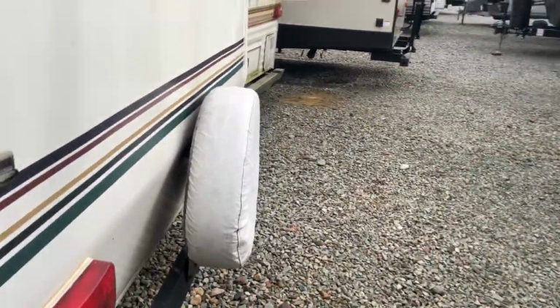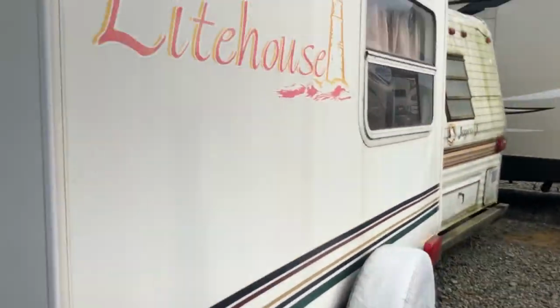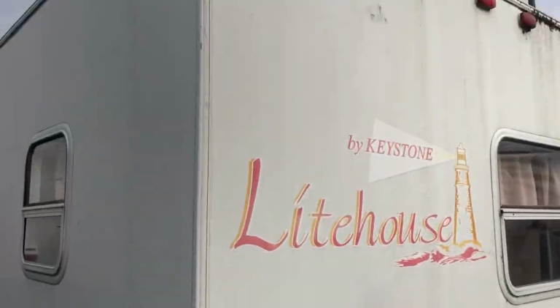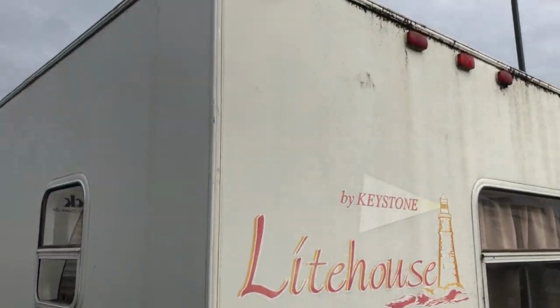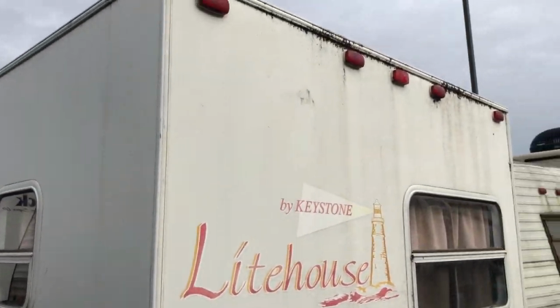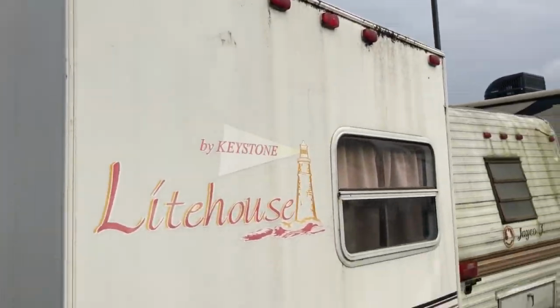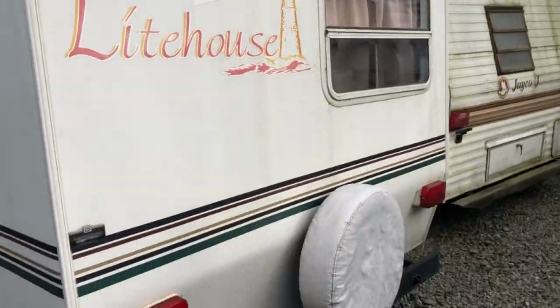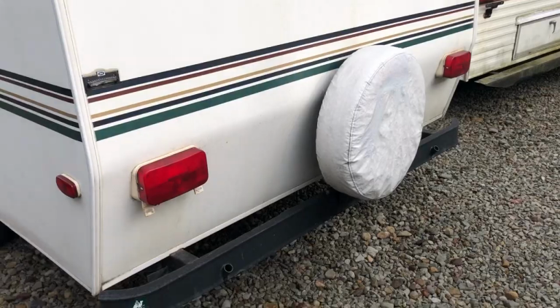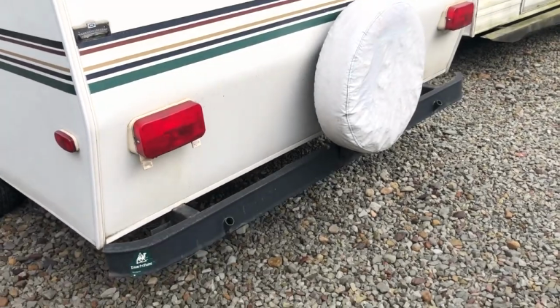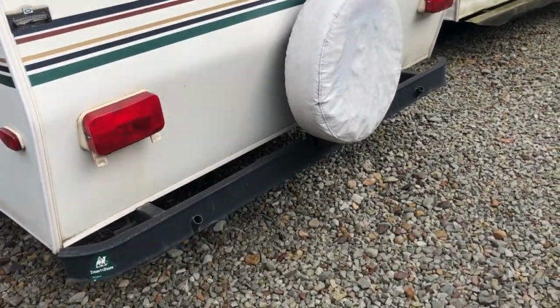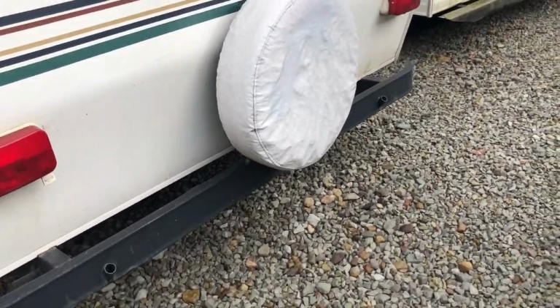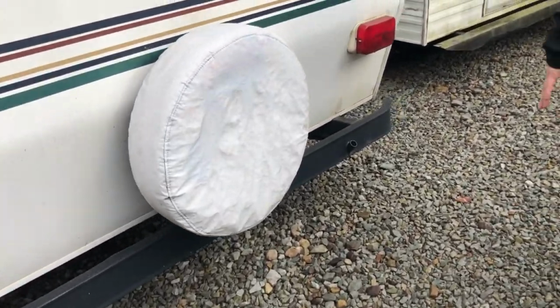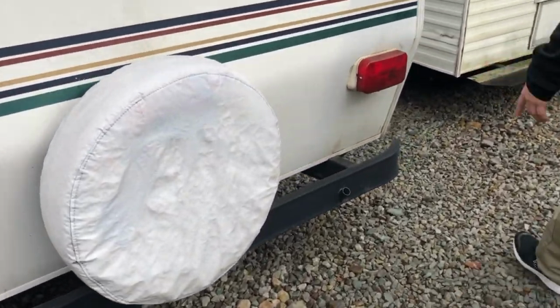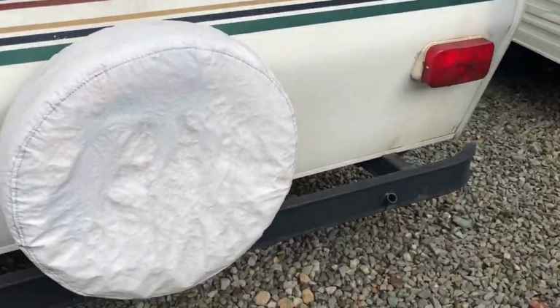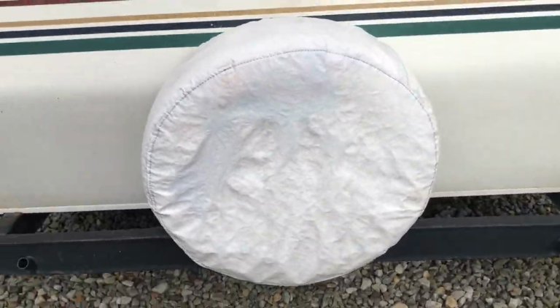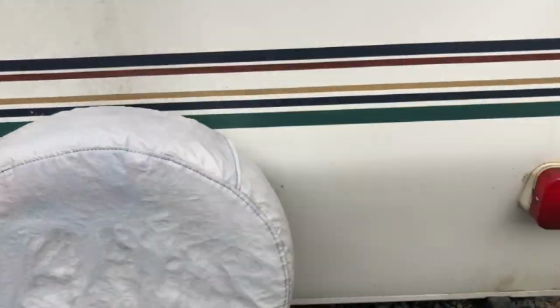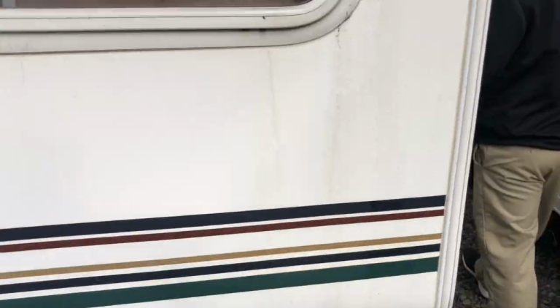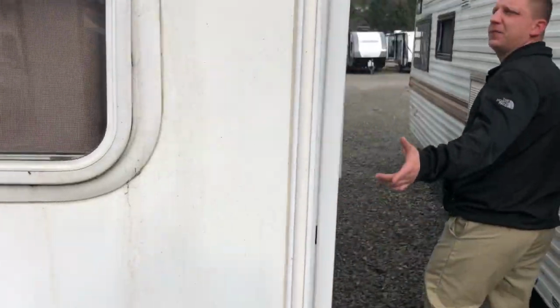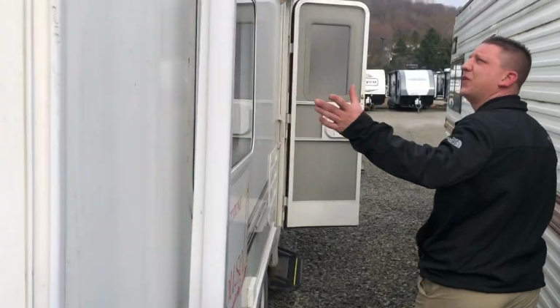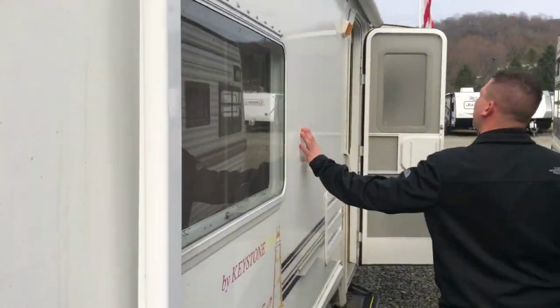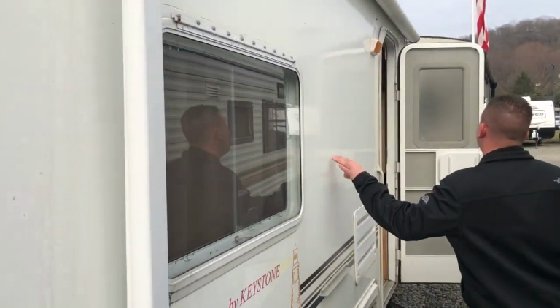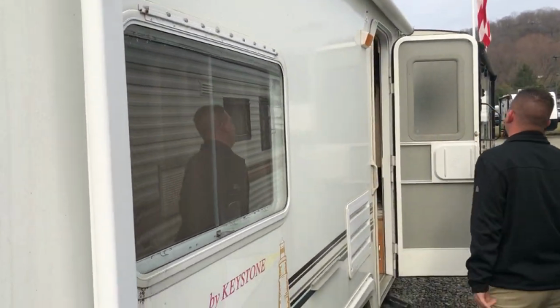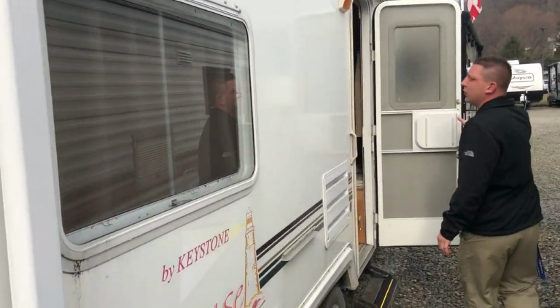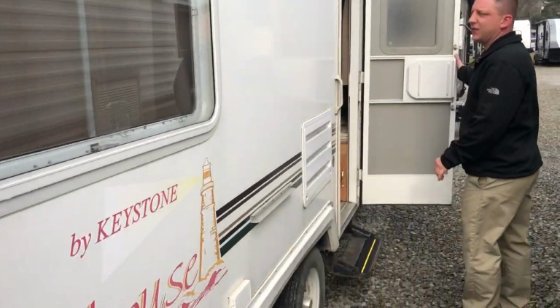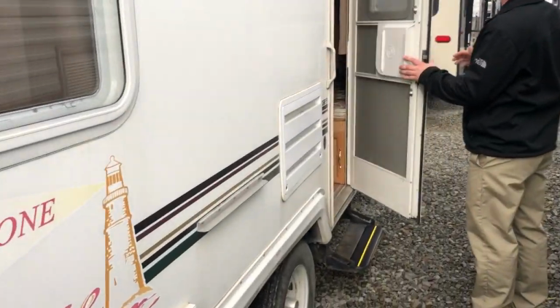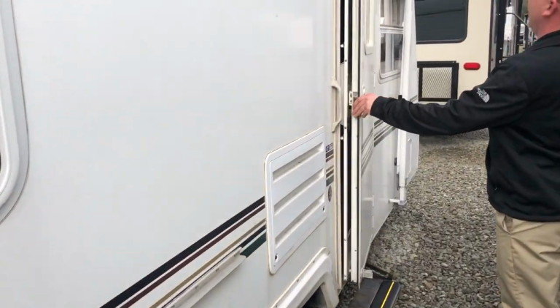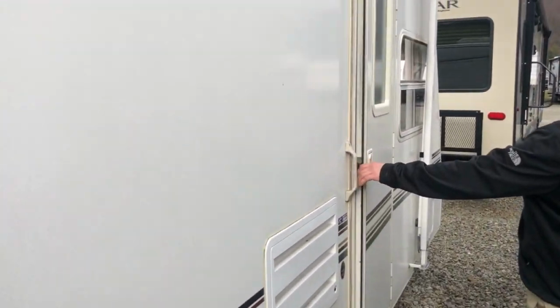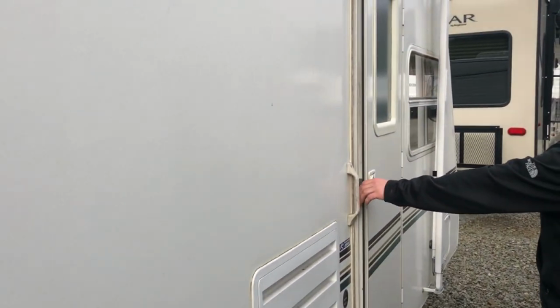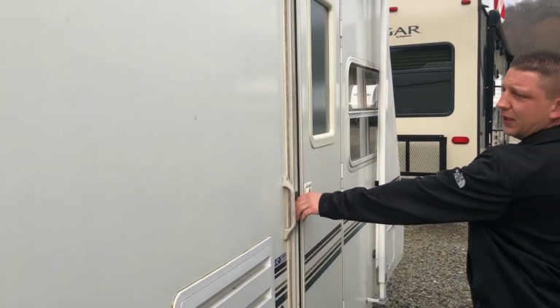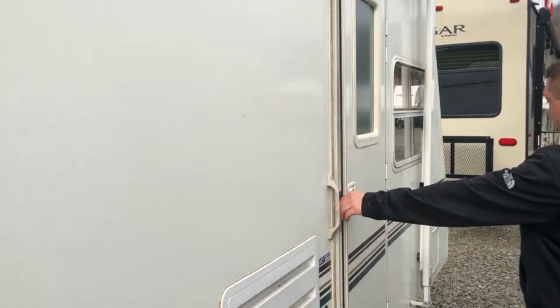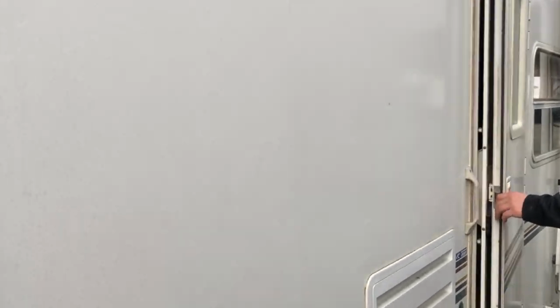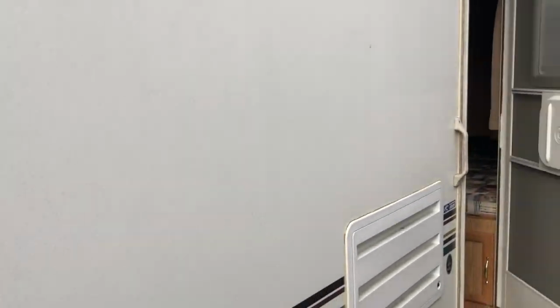You can see a little bit of dirt and stuff on top. All in all, once it goes through the shop, that'll all get cleaned up. It does have a spare tire back here. Sidewall down here — no delamination. Everything looks solid as far as the sides go.